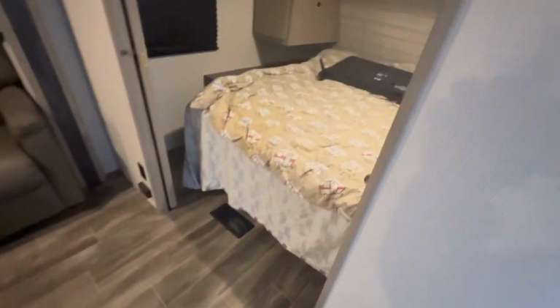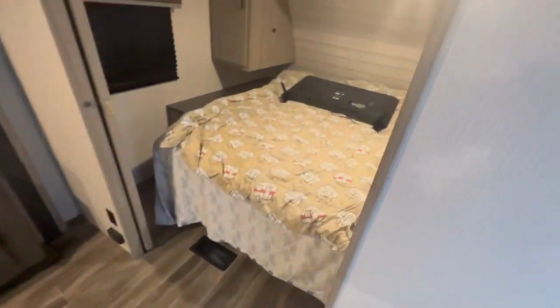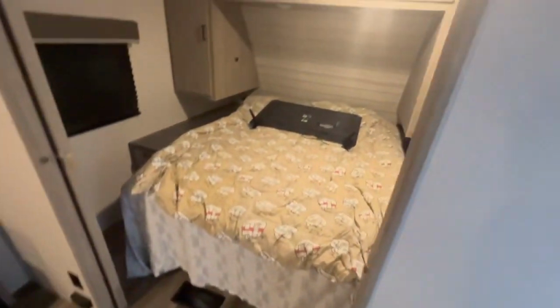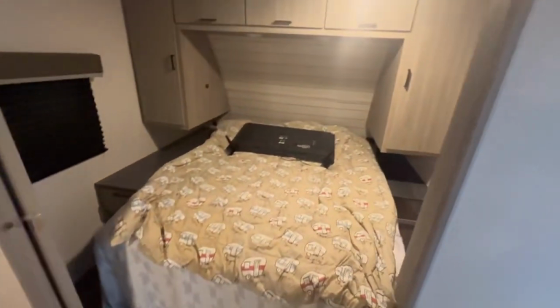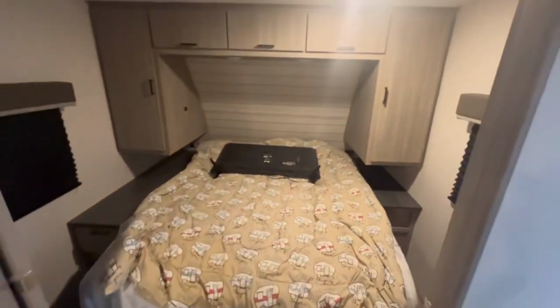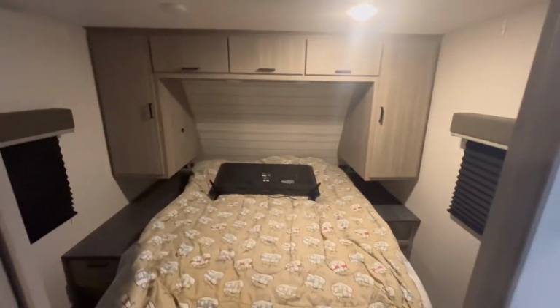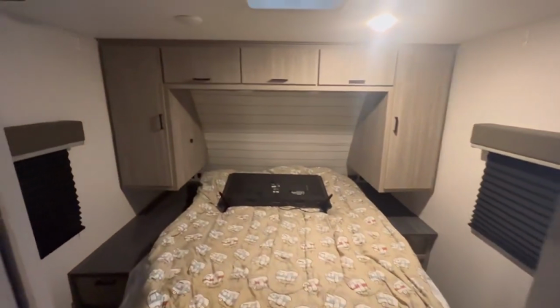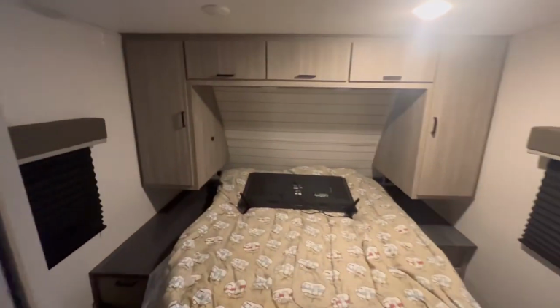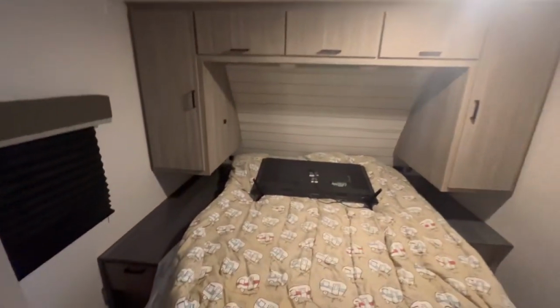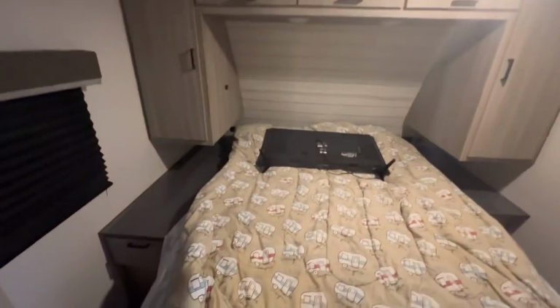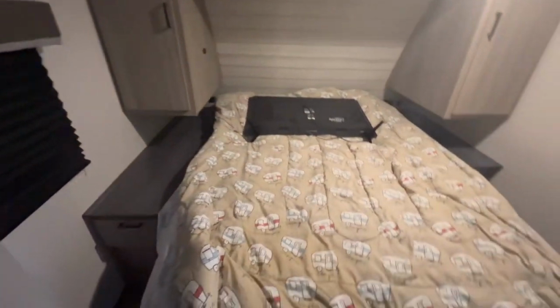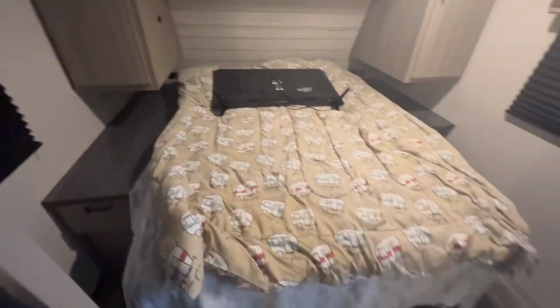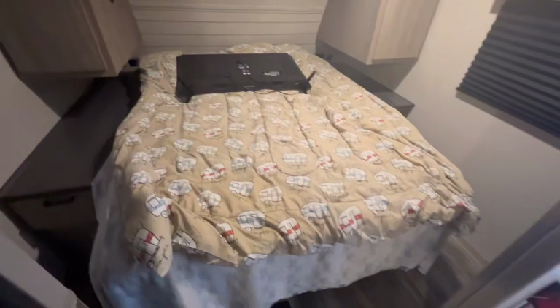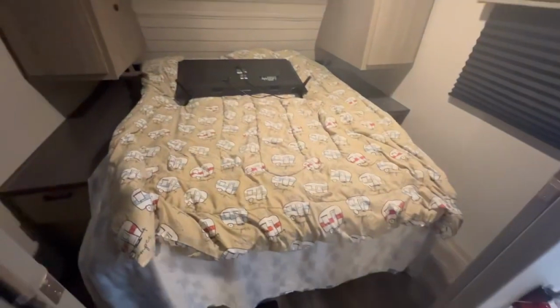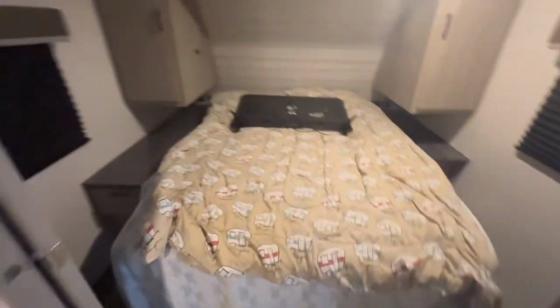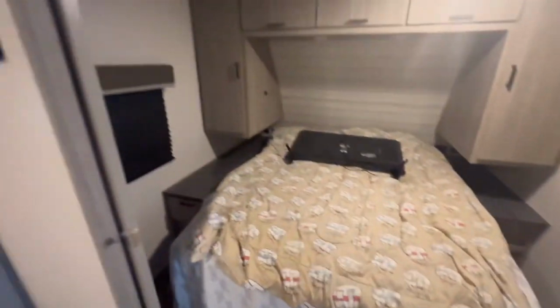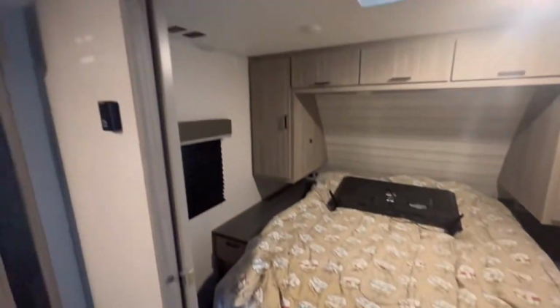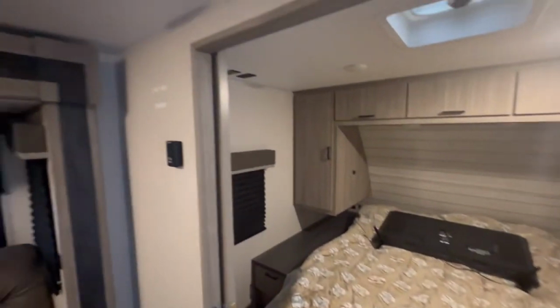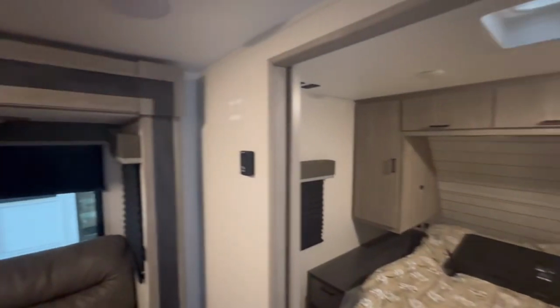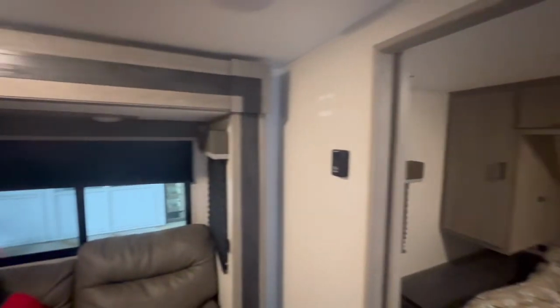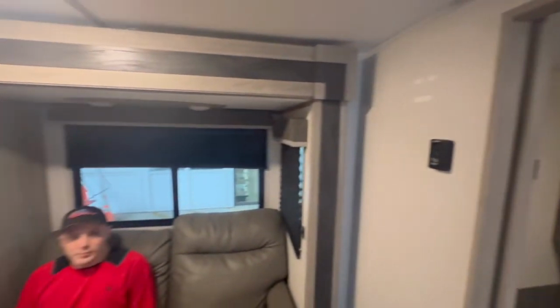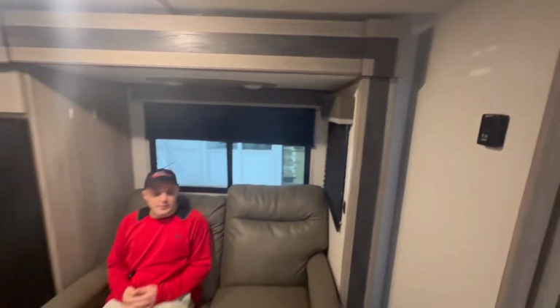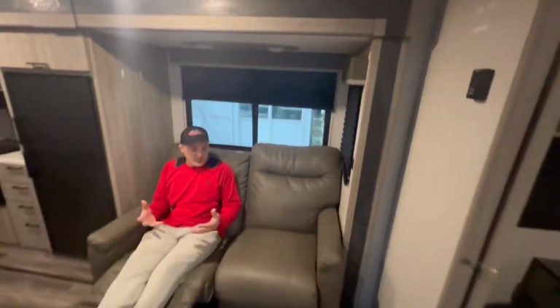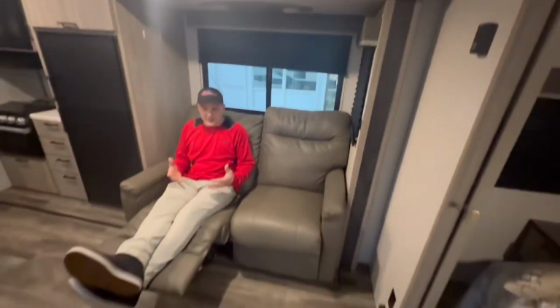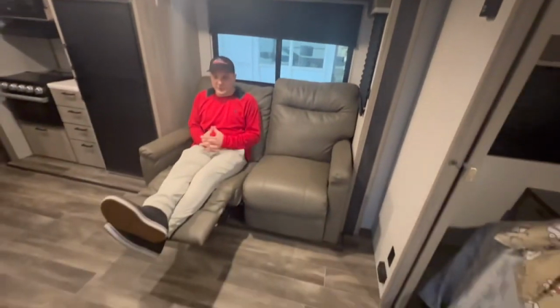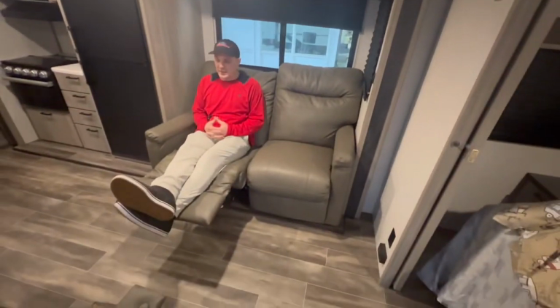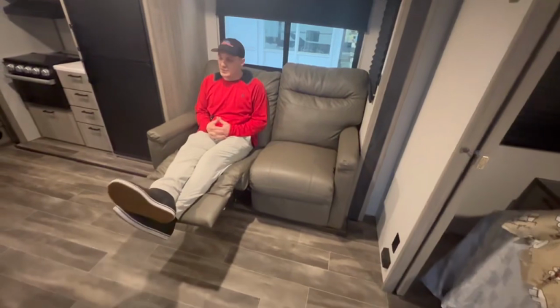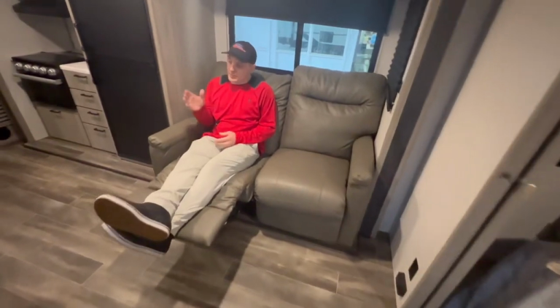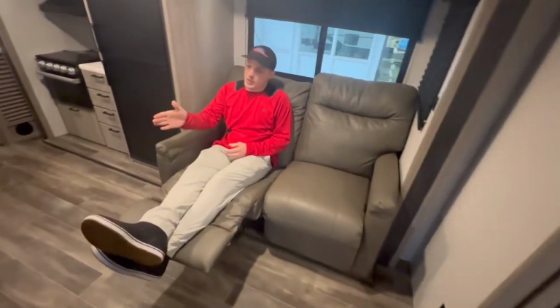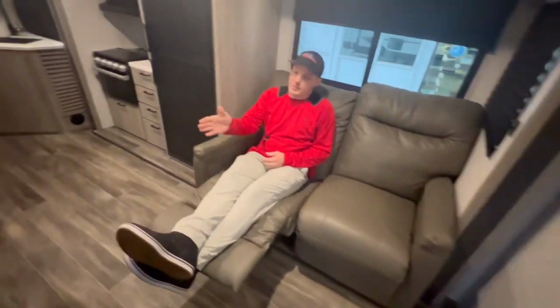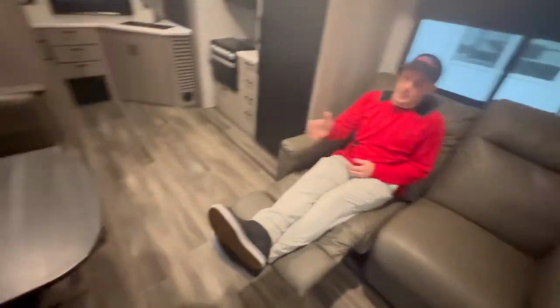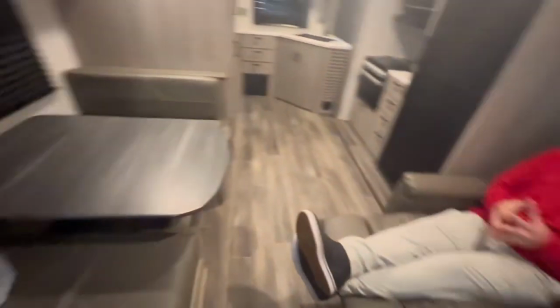Welcome in, folks. Up front we have a walk-around queen bed with an enclosed bedroom with solid doors. Here in the living room we have a reclining sofa that sits right across from a dinette, making for a great conversational area.